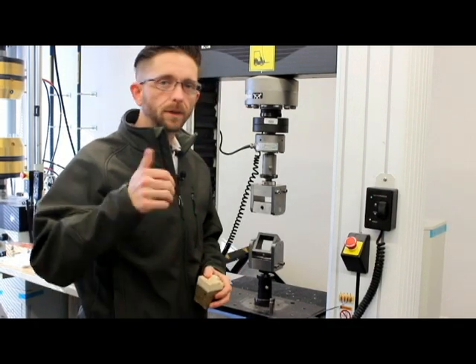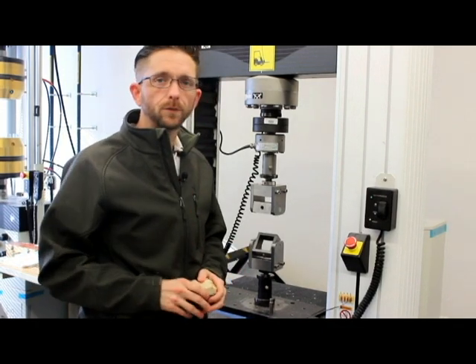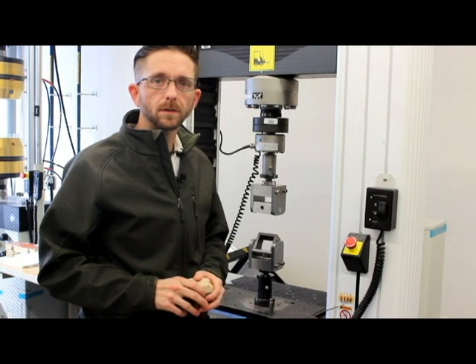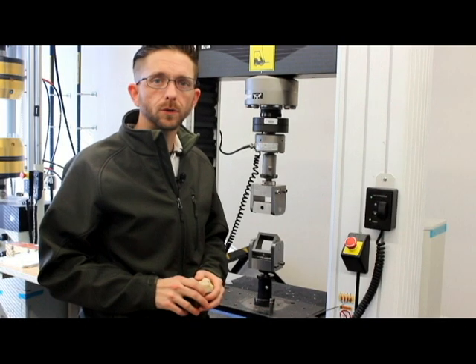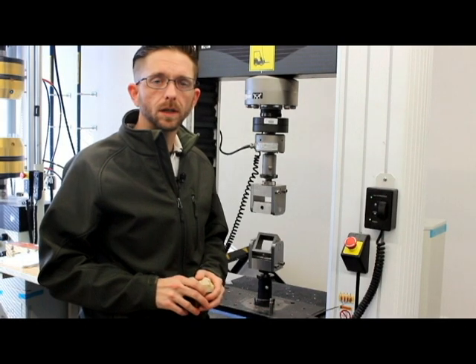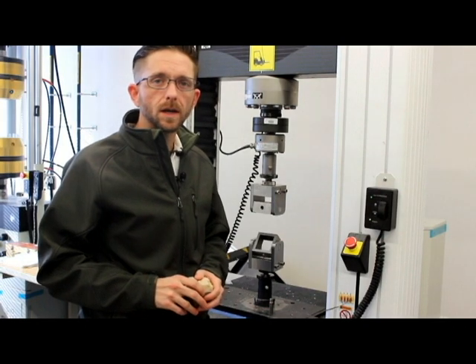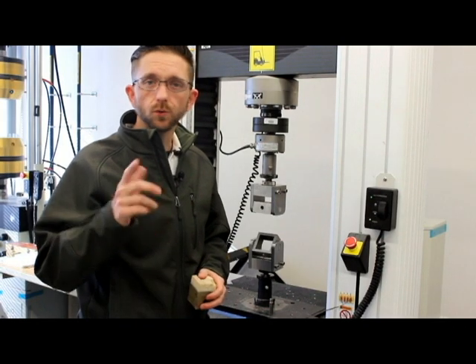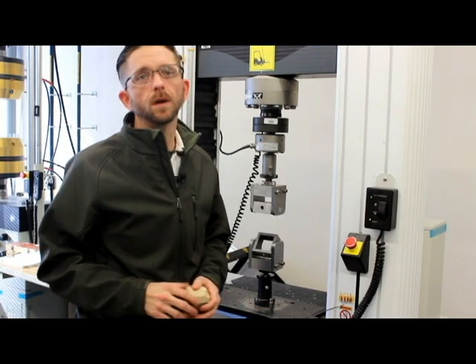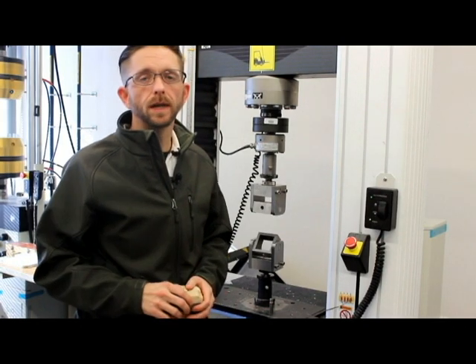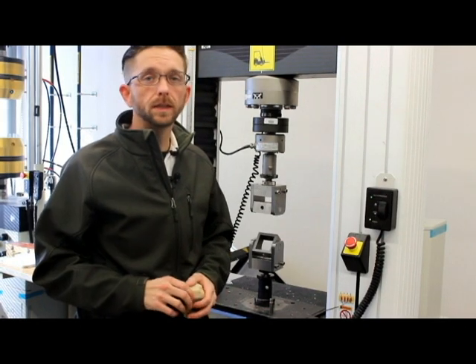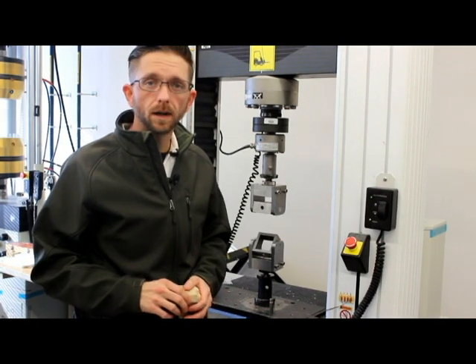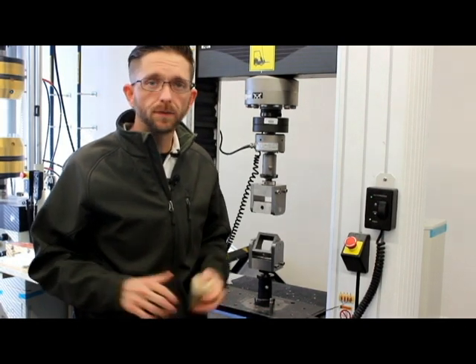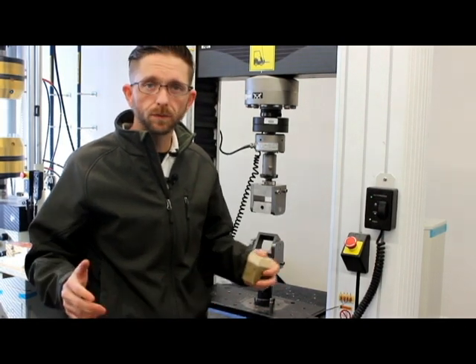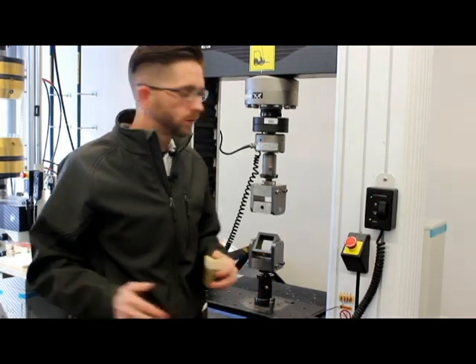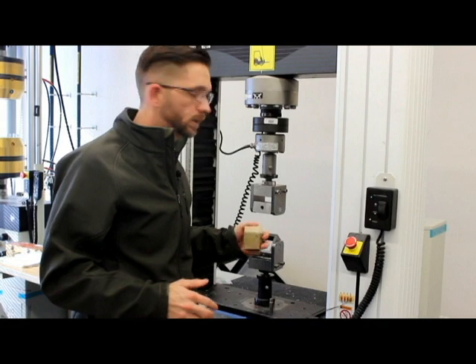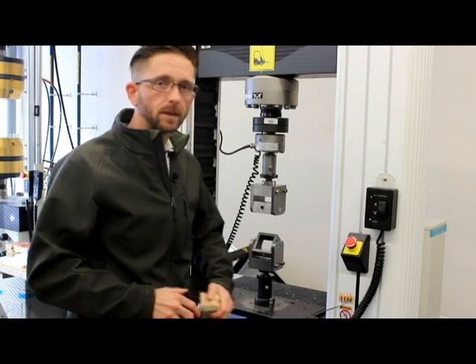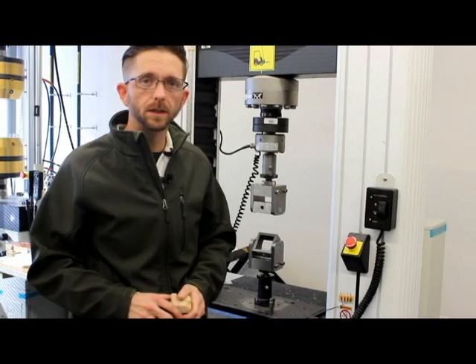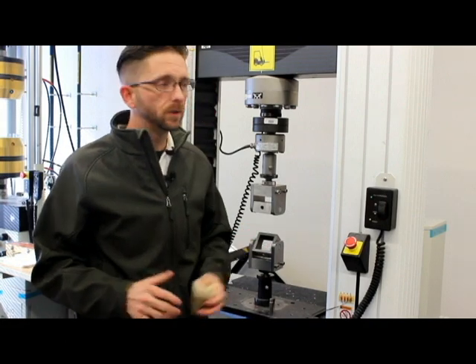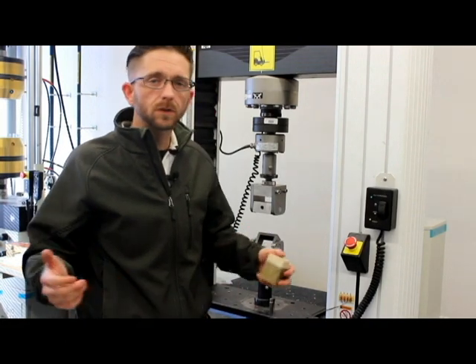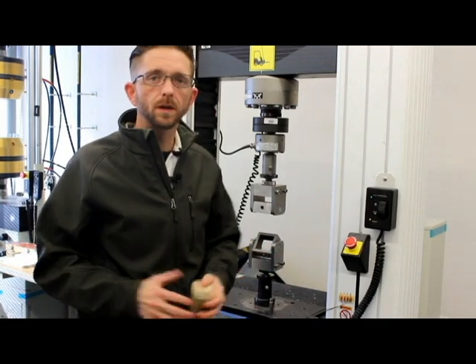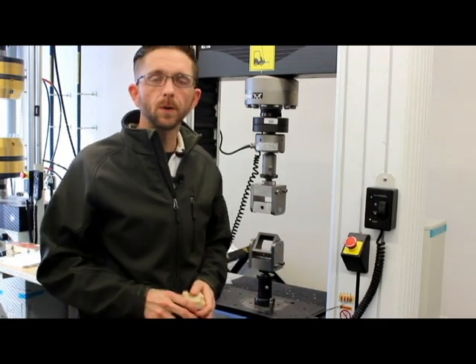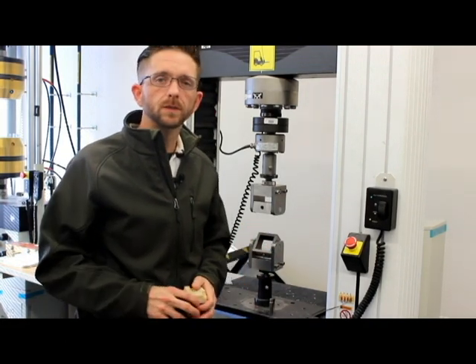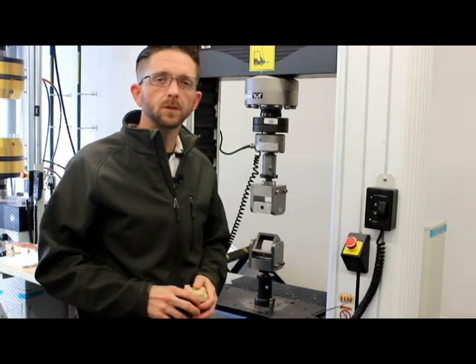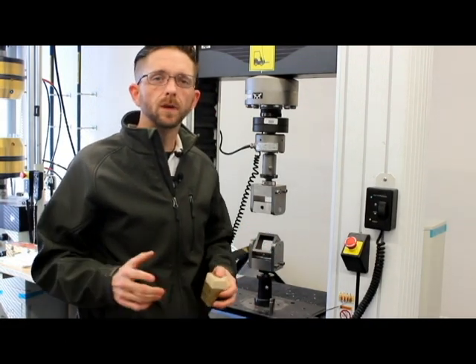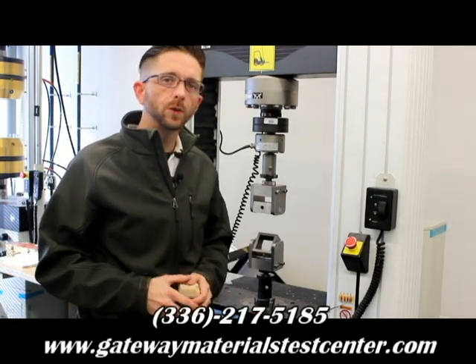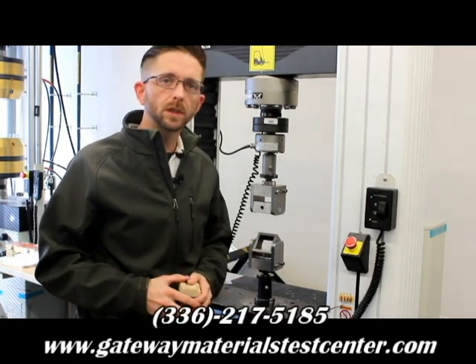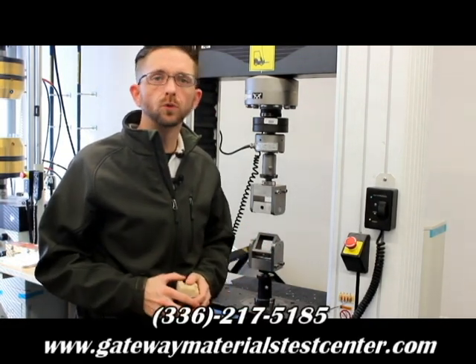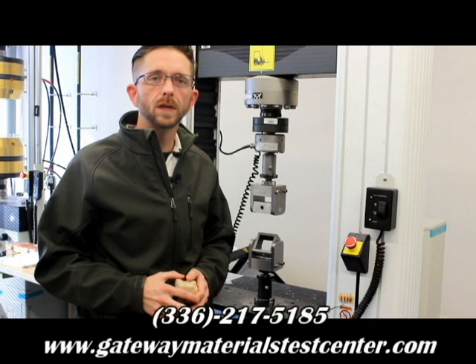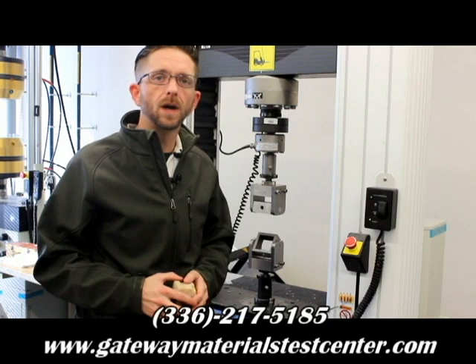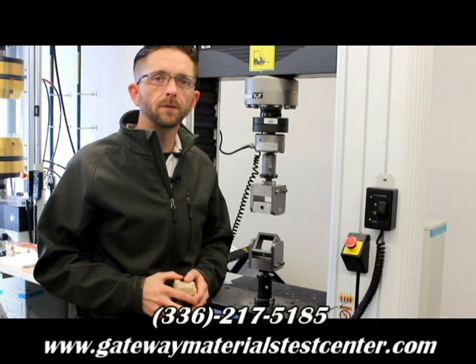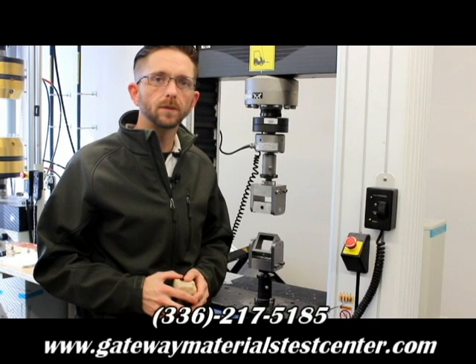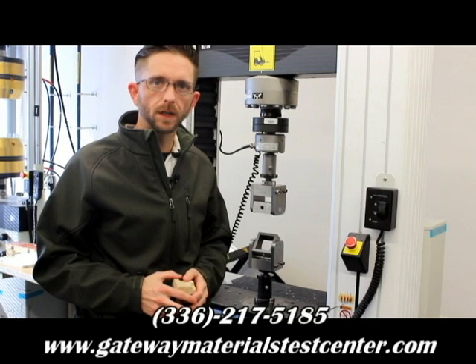Thank you for tuning in. If you or your company has any desire to have this sort of testing done, please give us a call here at Gateway Materials Test Center. The phone number is 336-217-5185. Thank you.